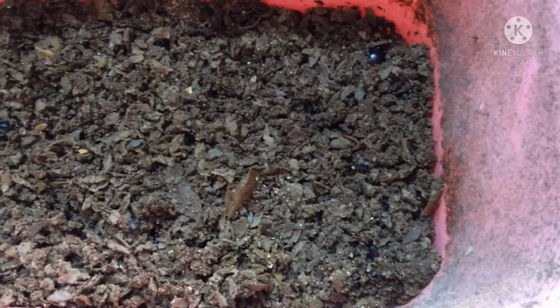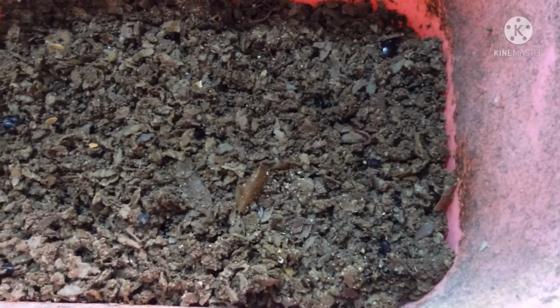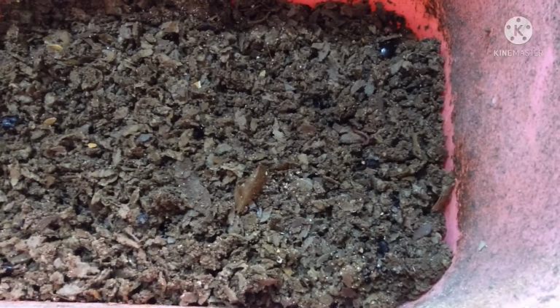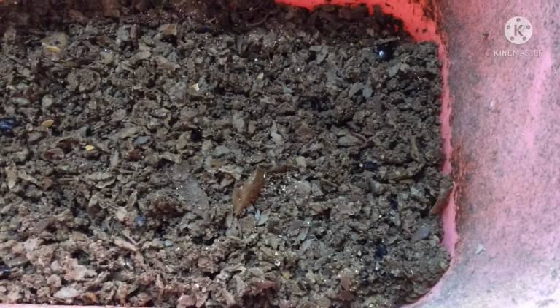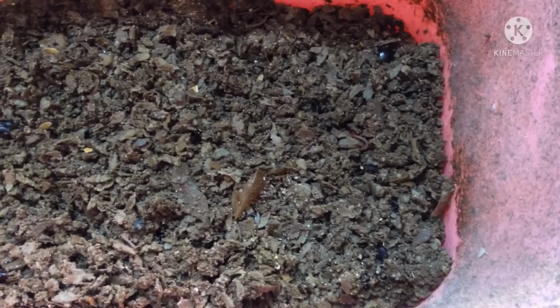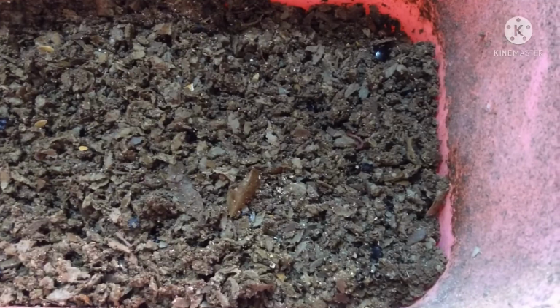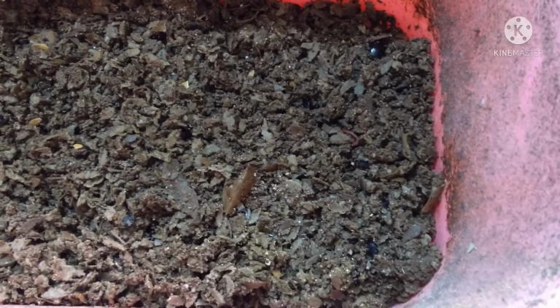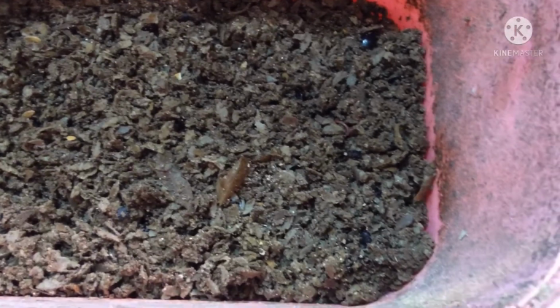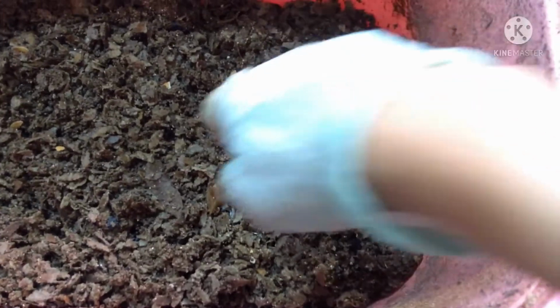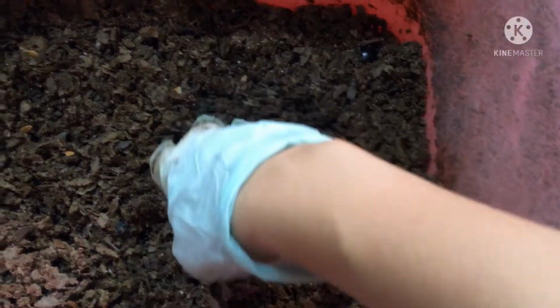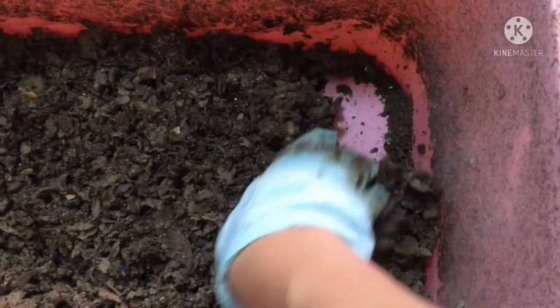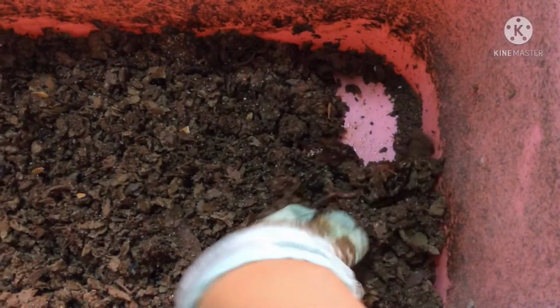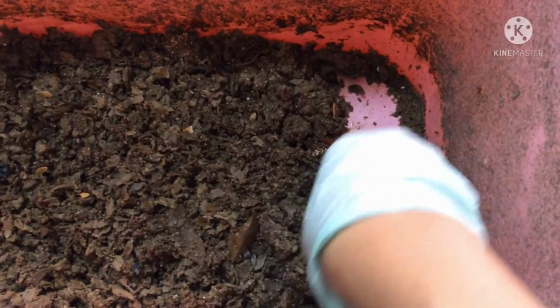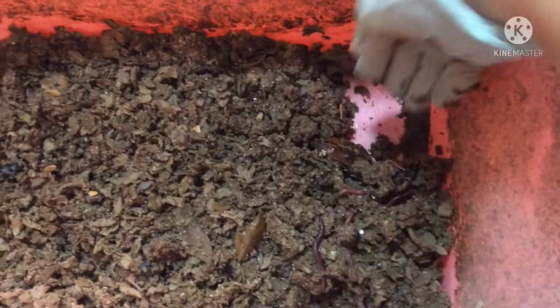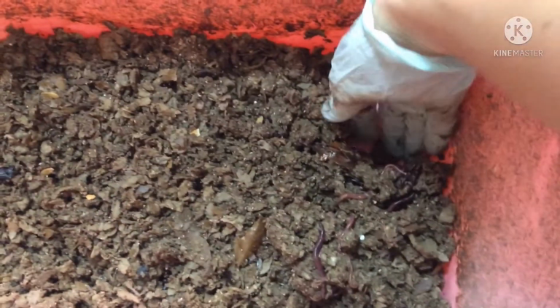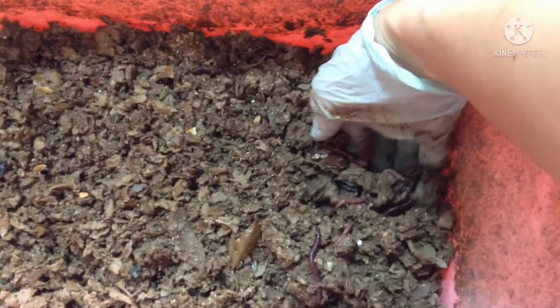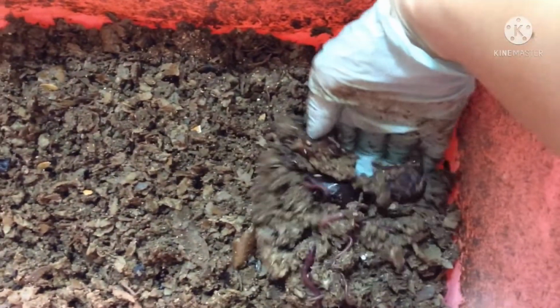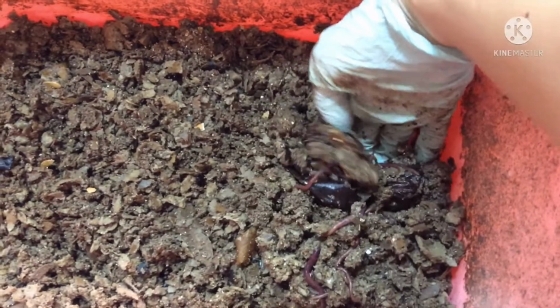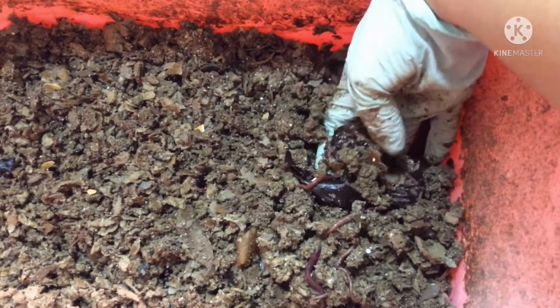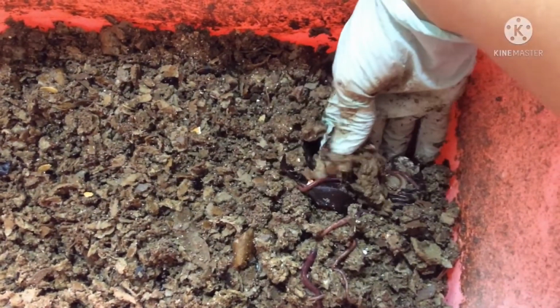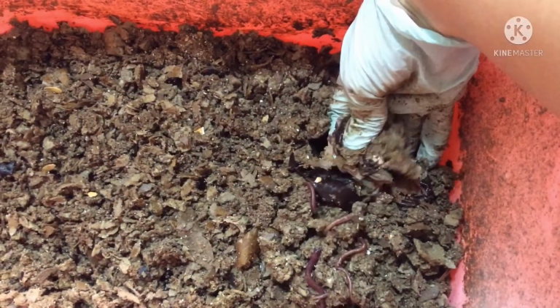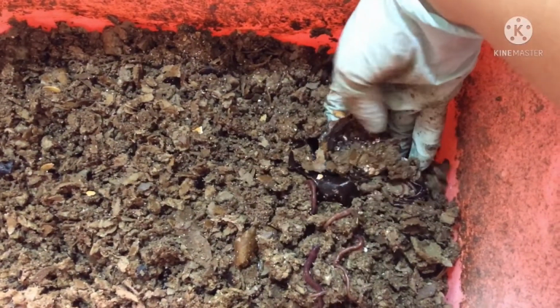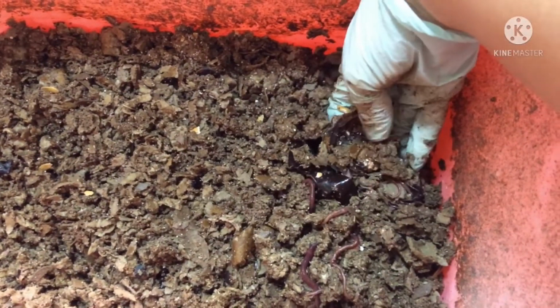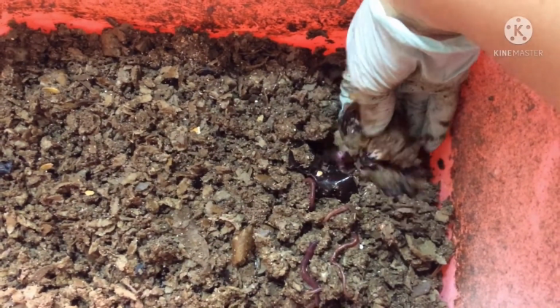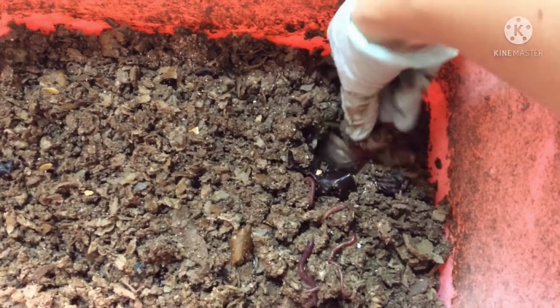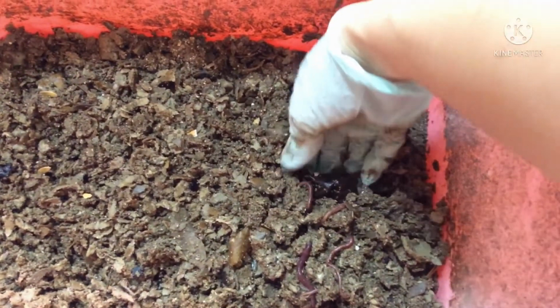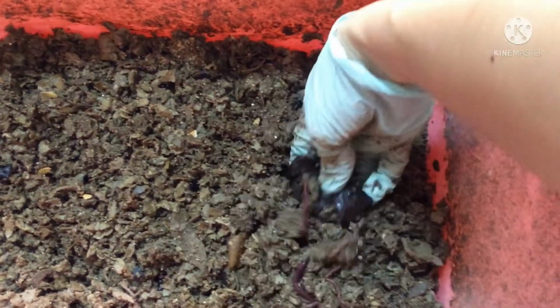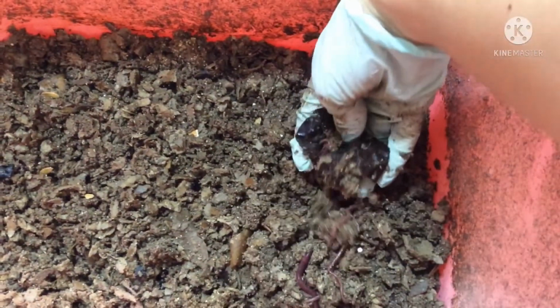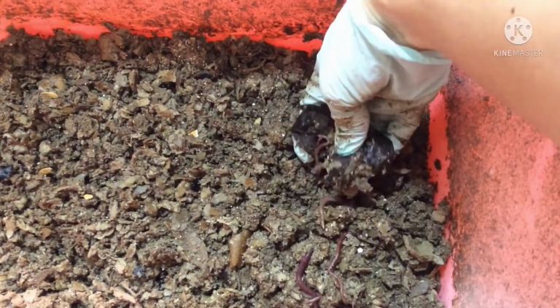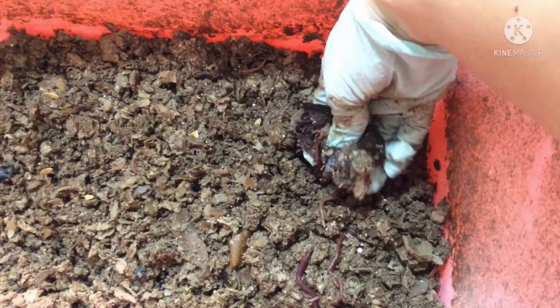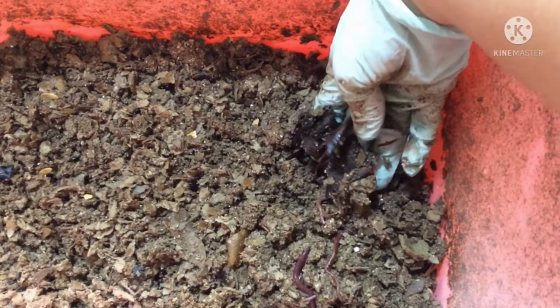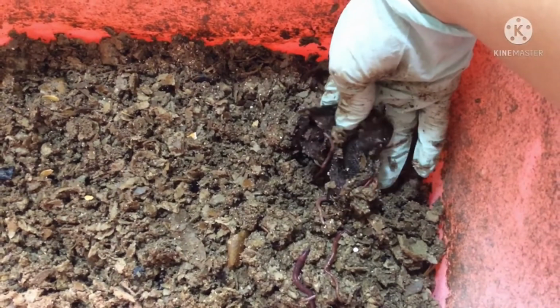Two days ago I left some plums in this bin, so let's check and see if the worms are enjoying the plums. Here are the plums, and they have gotten even more squishy. I think the worms are enjoying it.